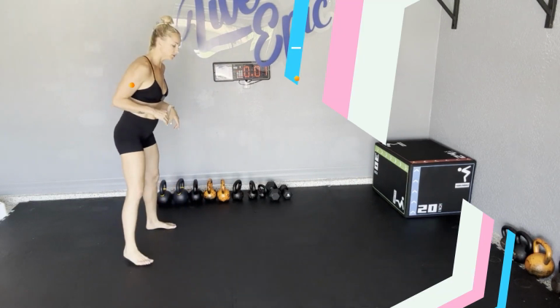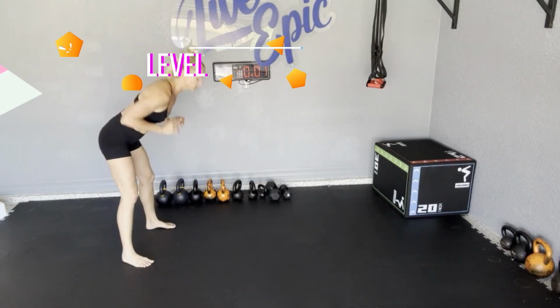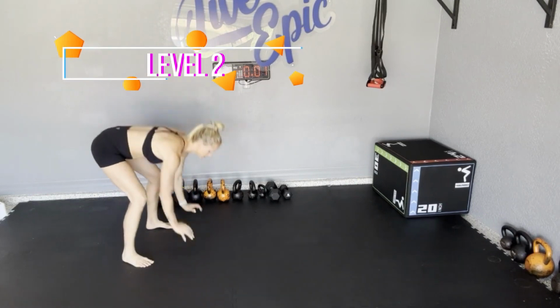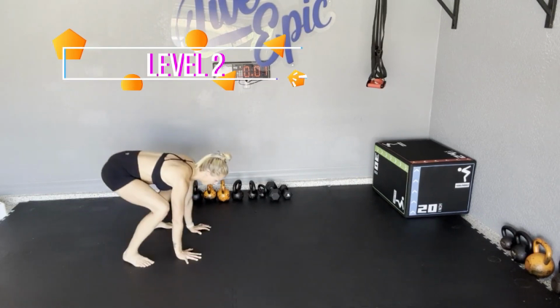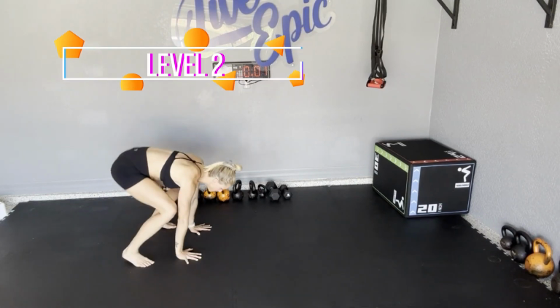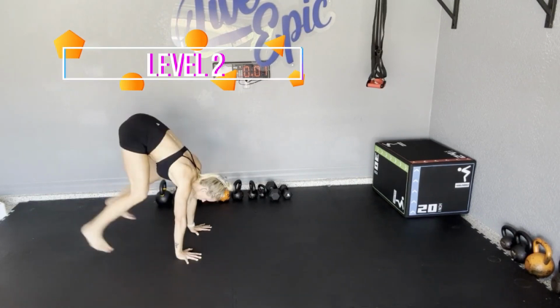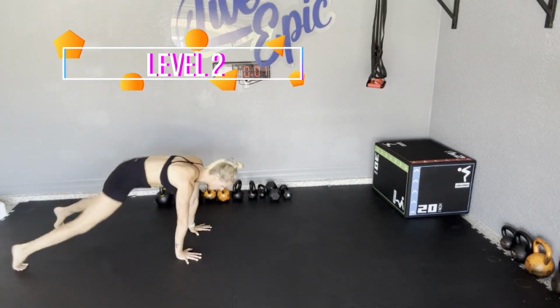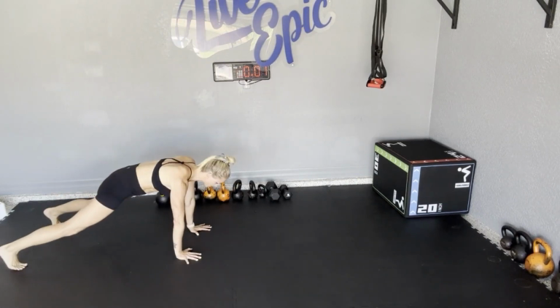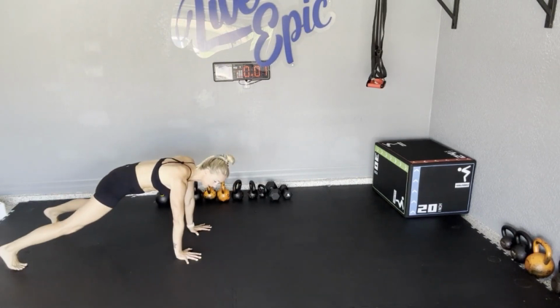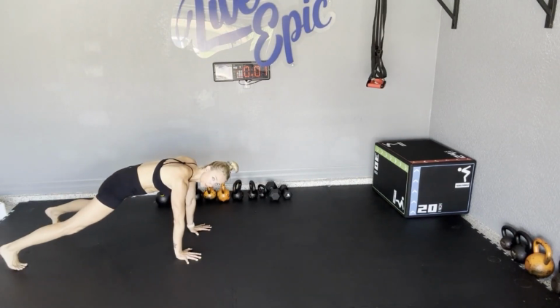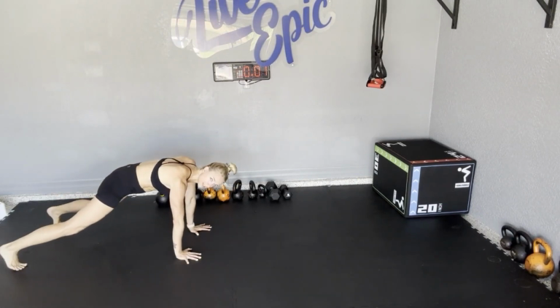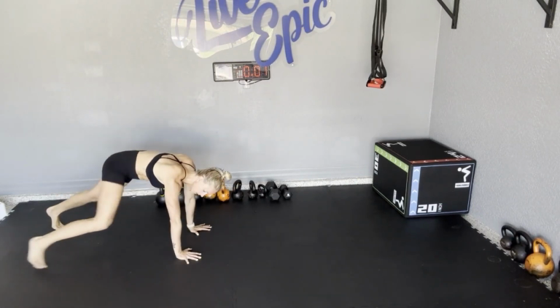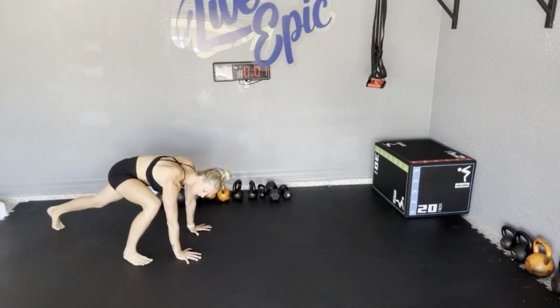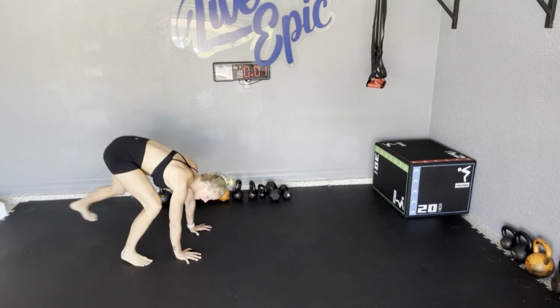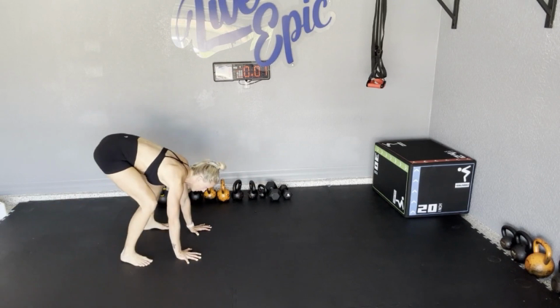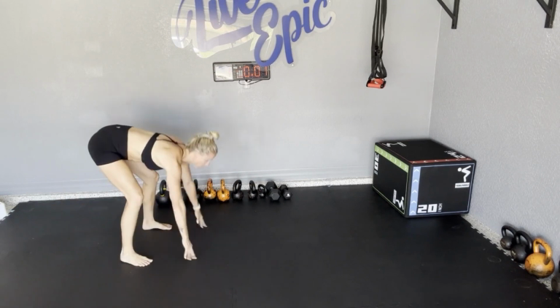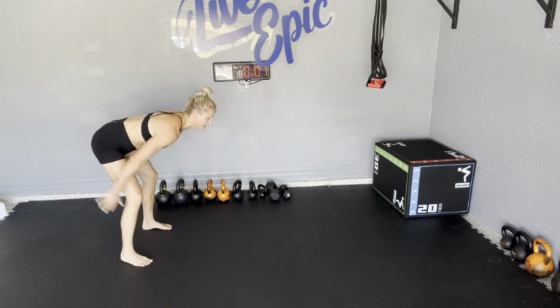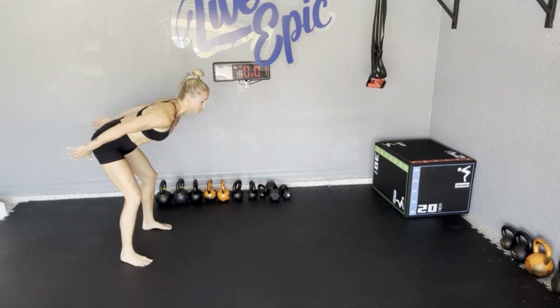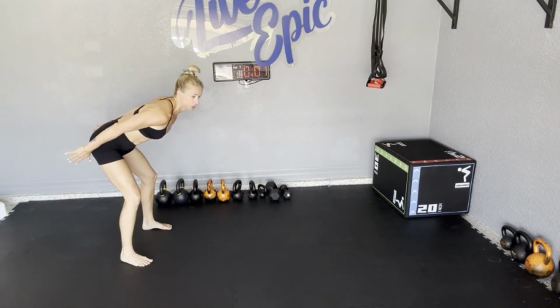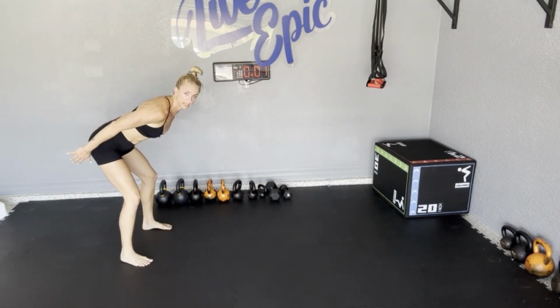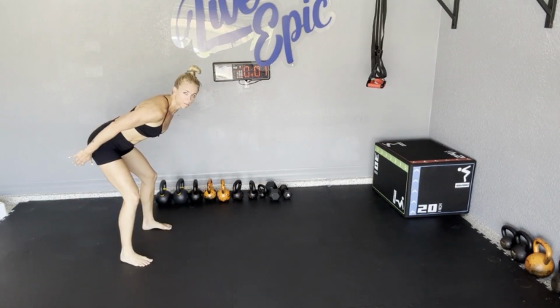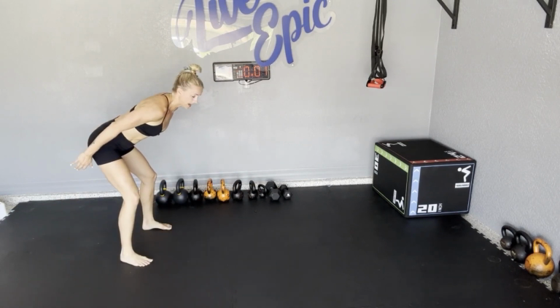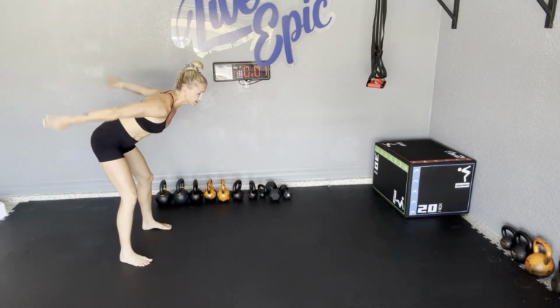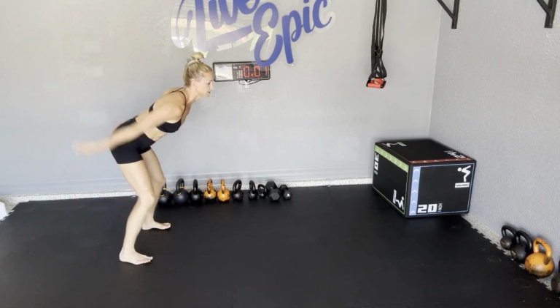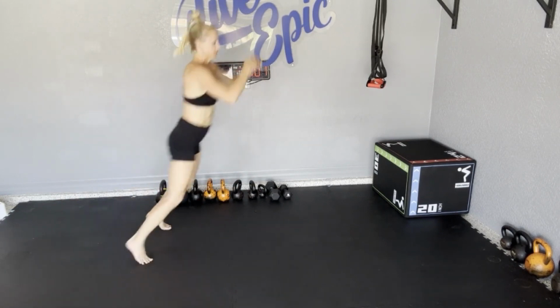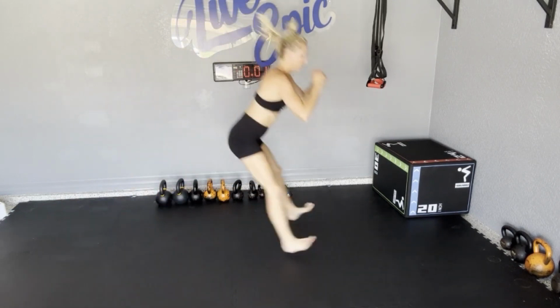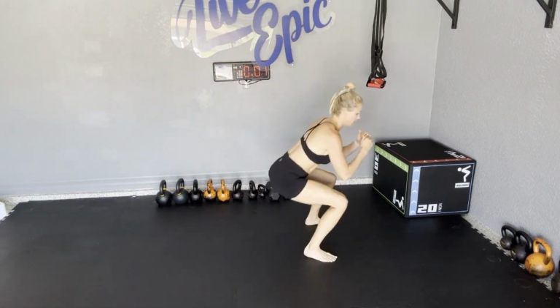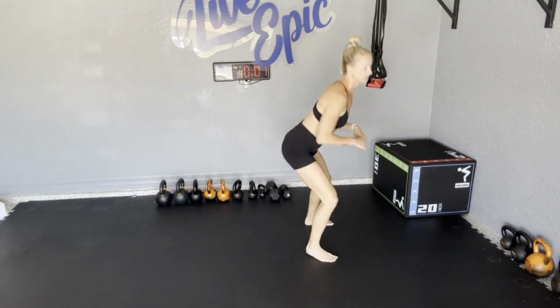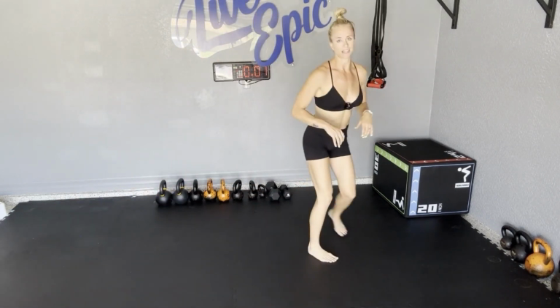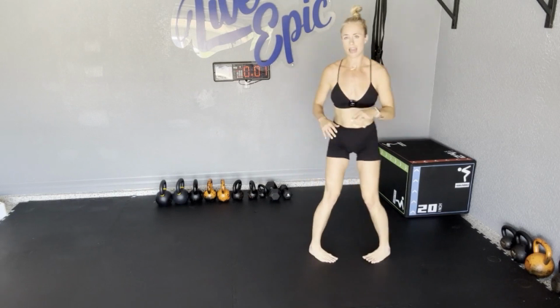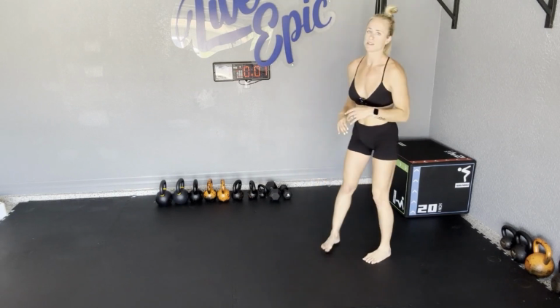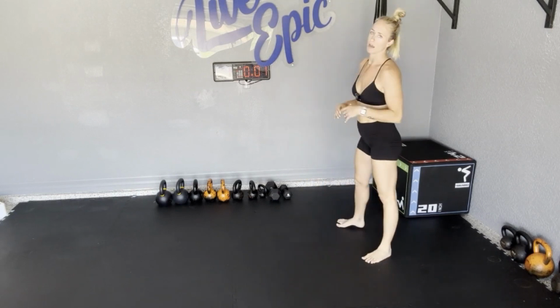Level two is going to be hopping those feet back, catch with an exhale, step forward, and broad jump. Hands back, butt back, swing those hands forward, land soft like a cat, and turn around.